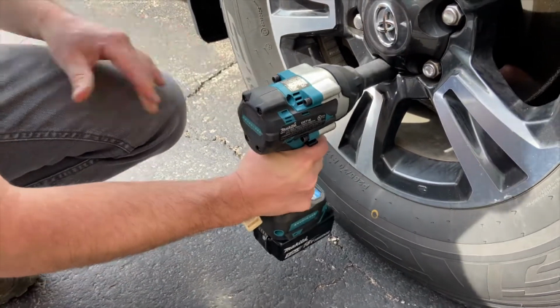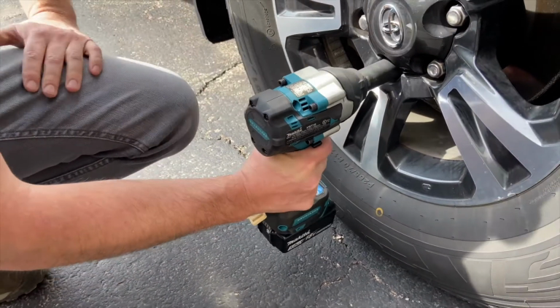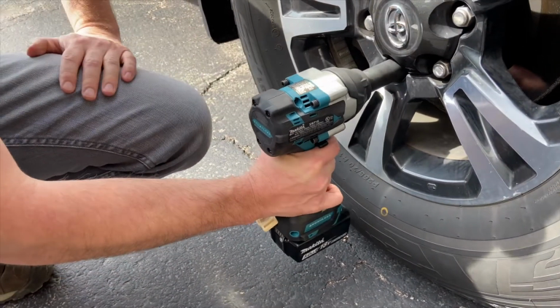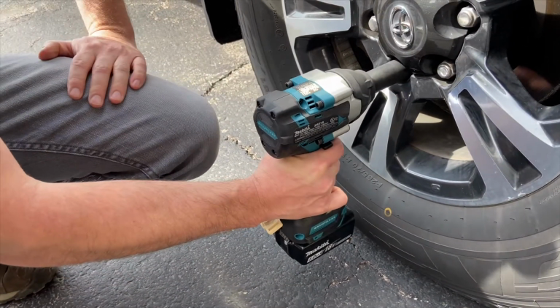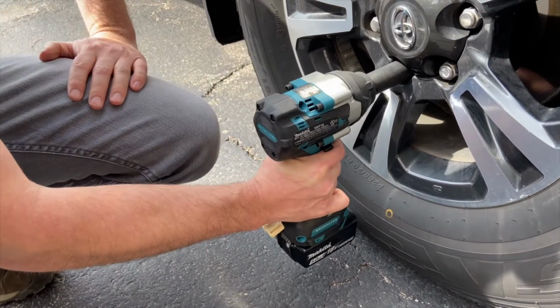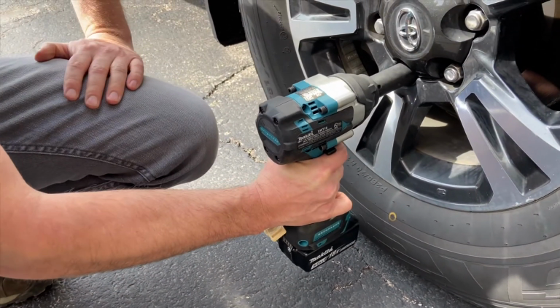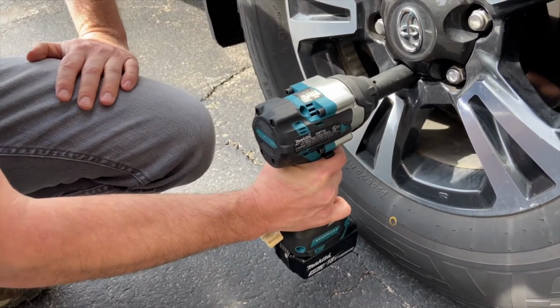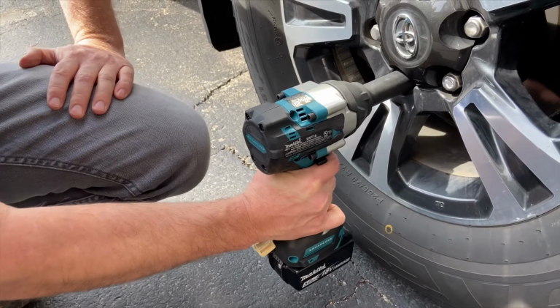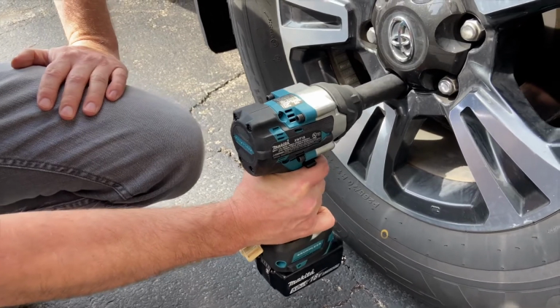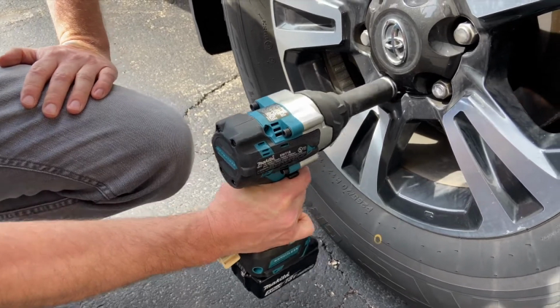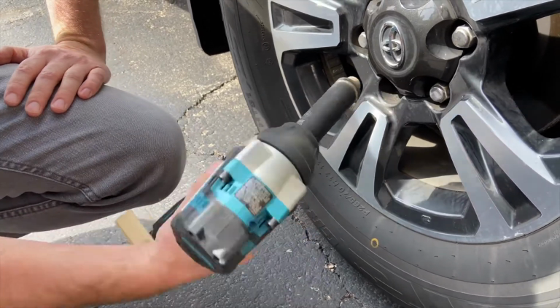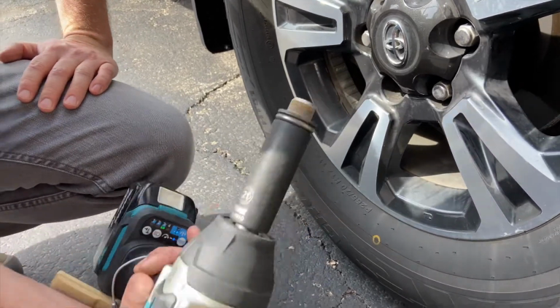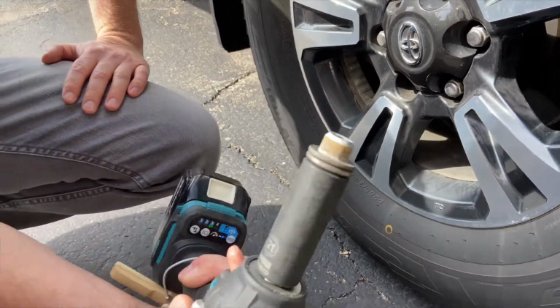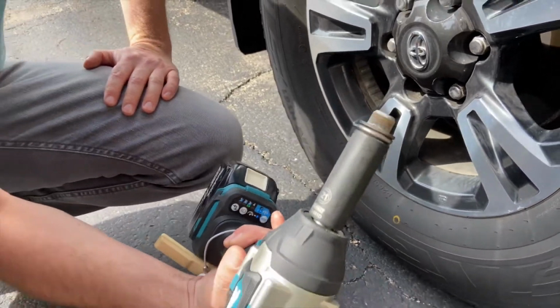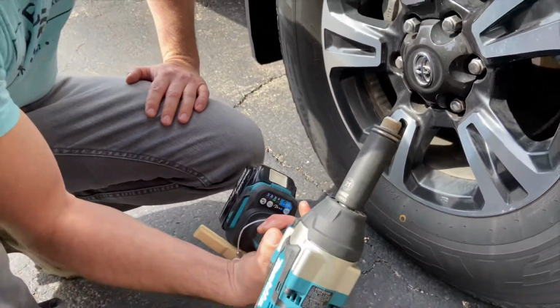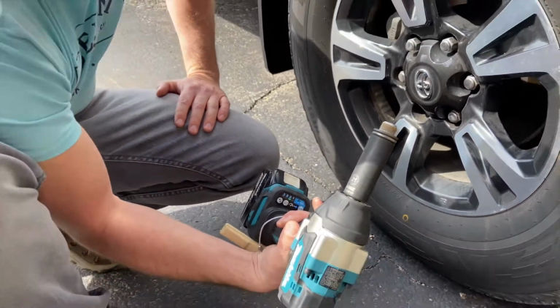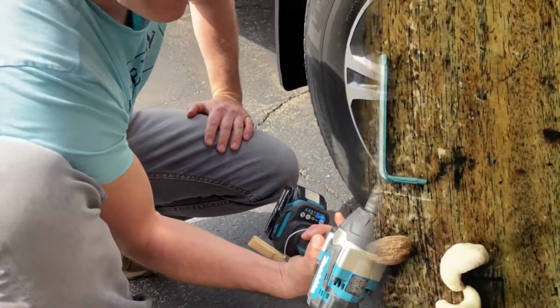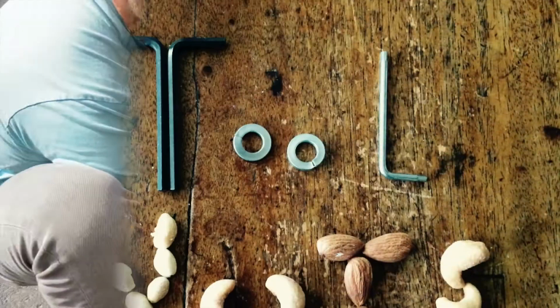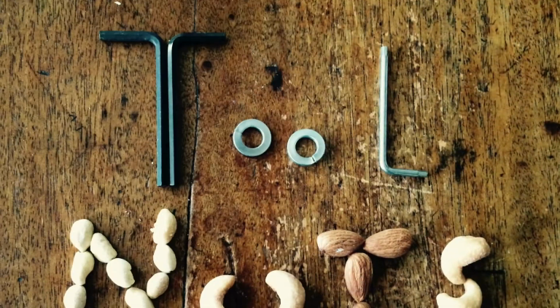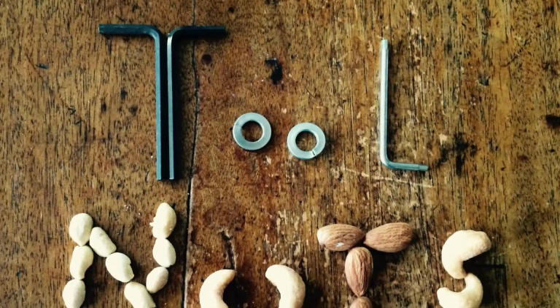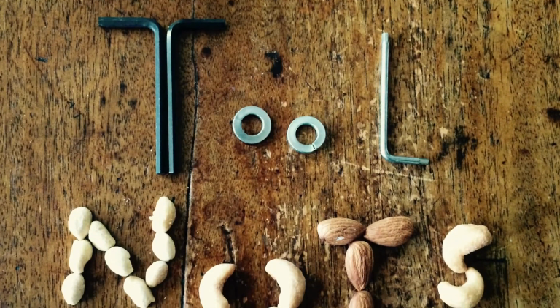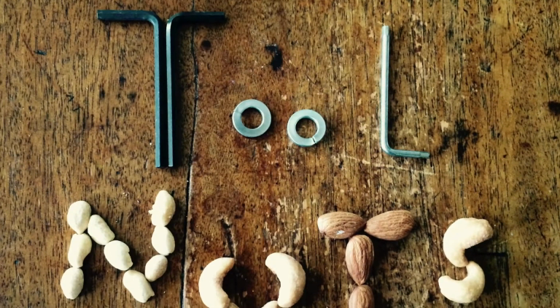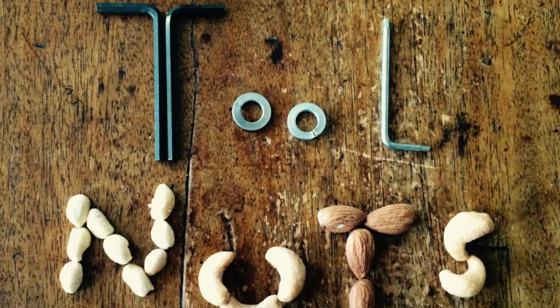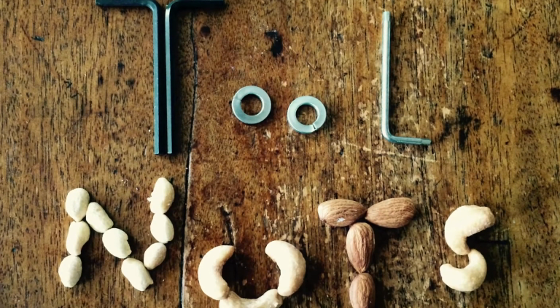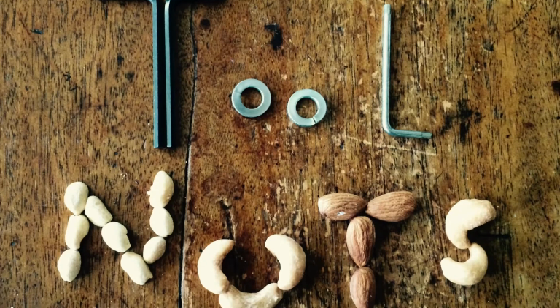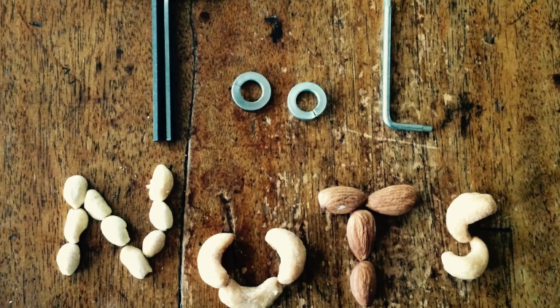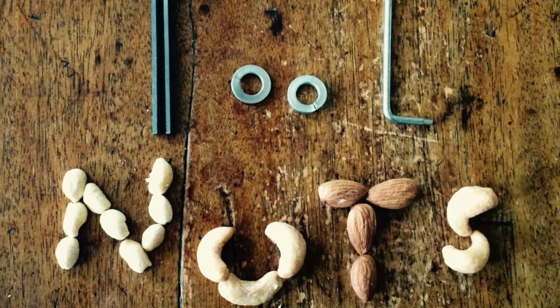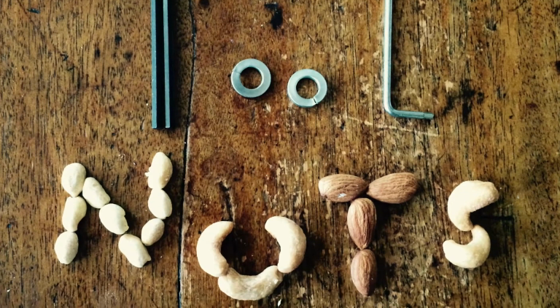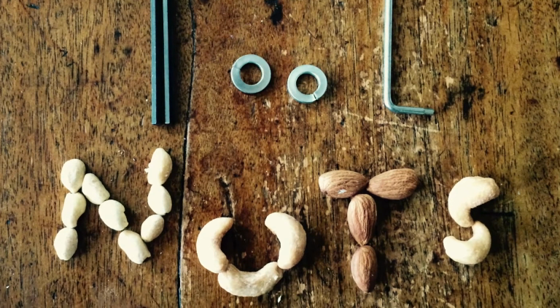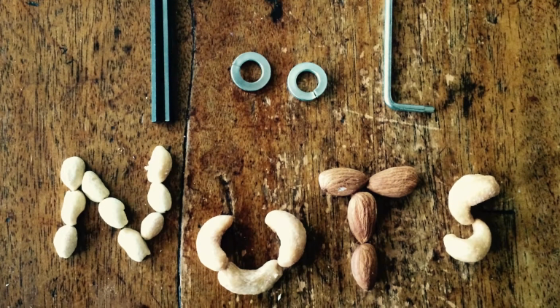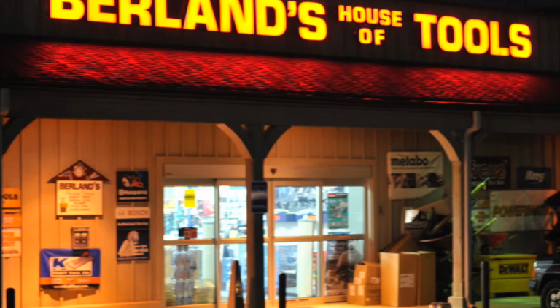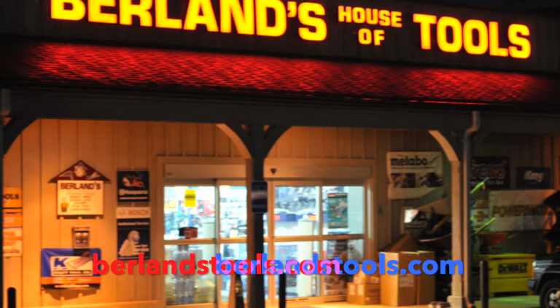Now it'll just creep until you get the nut all the way off. We're the Tool Nuts.